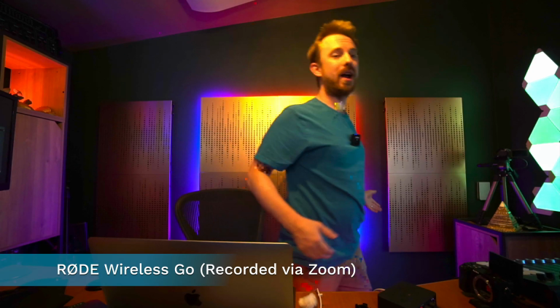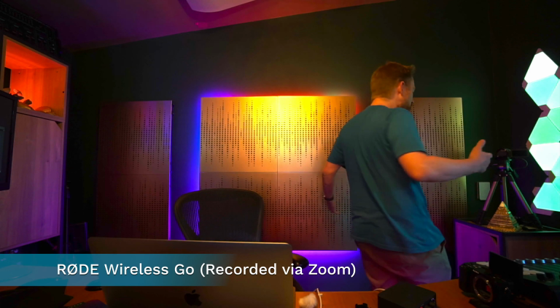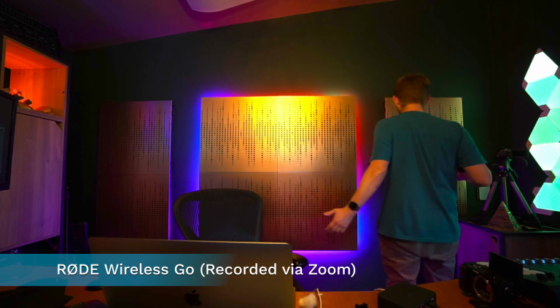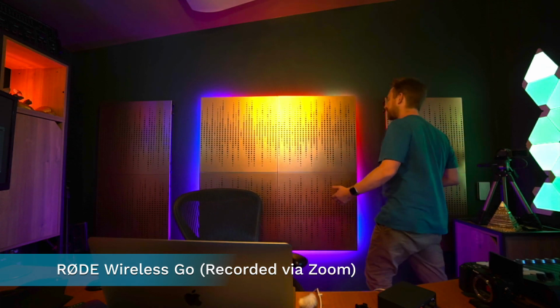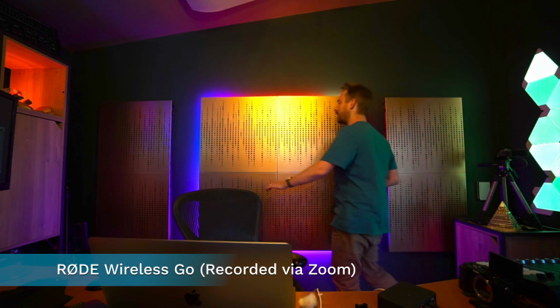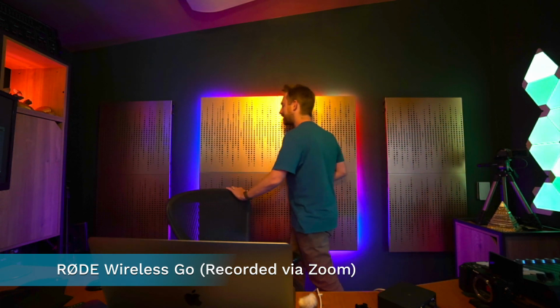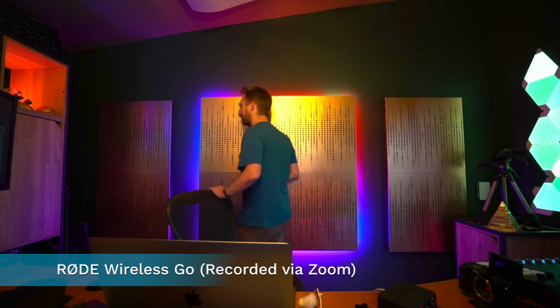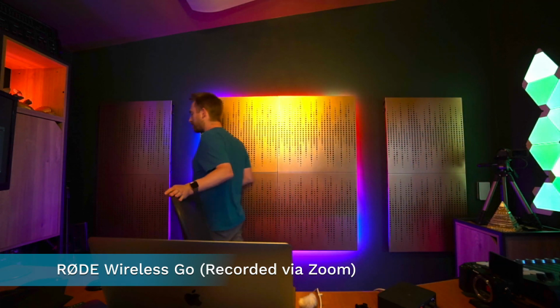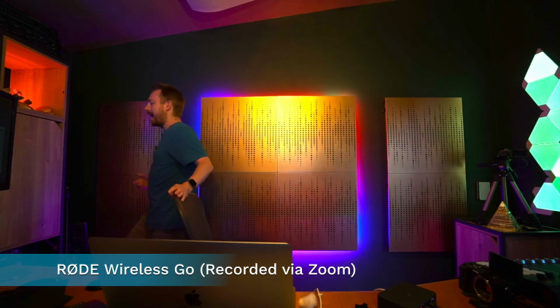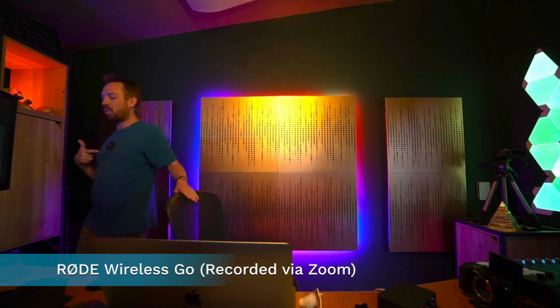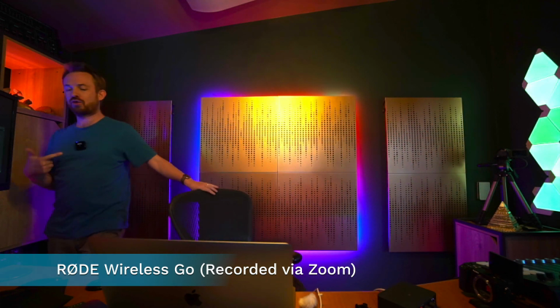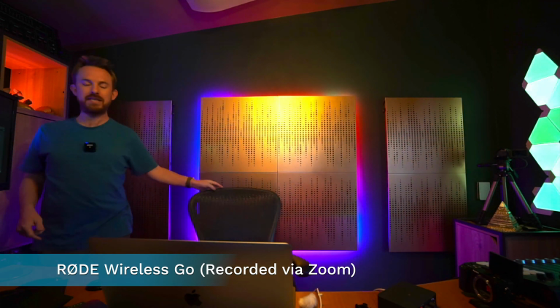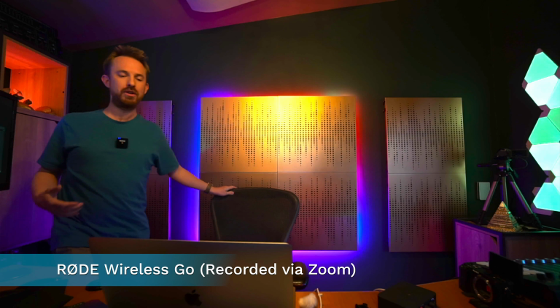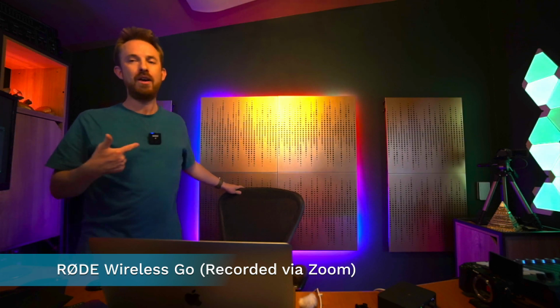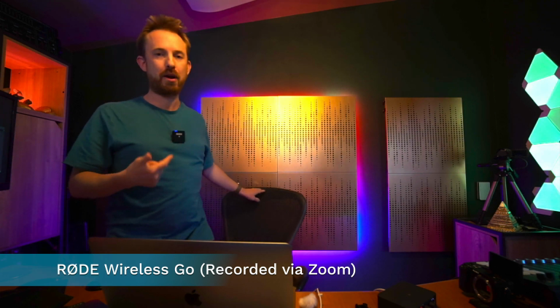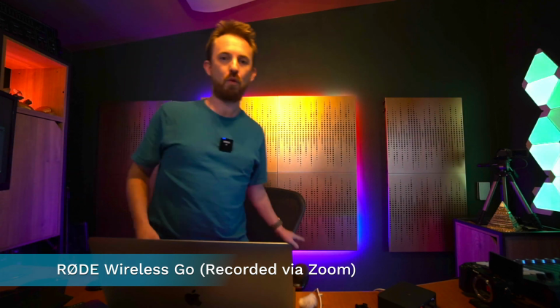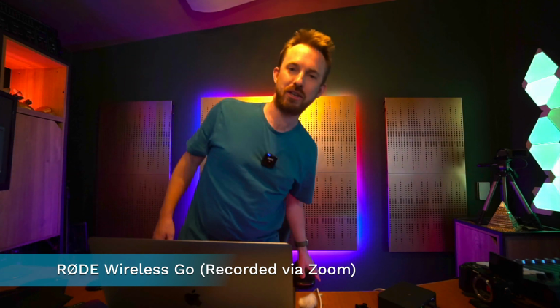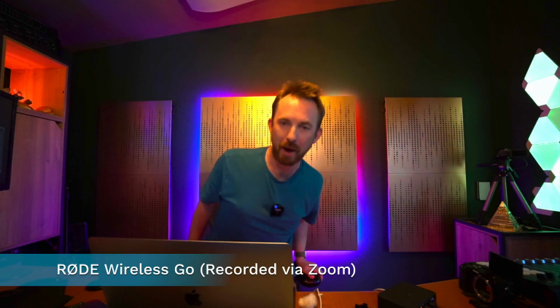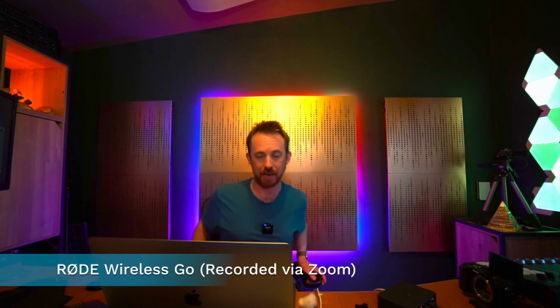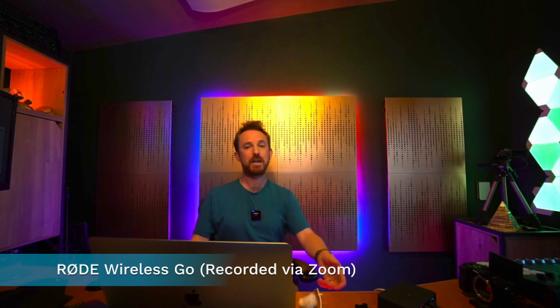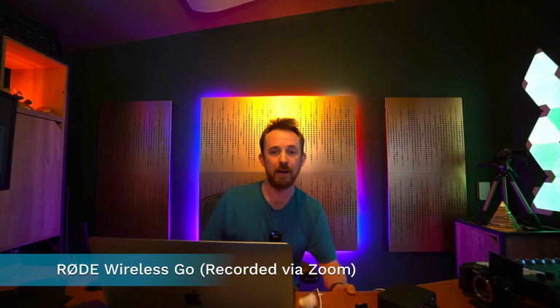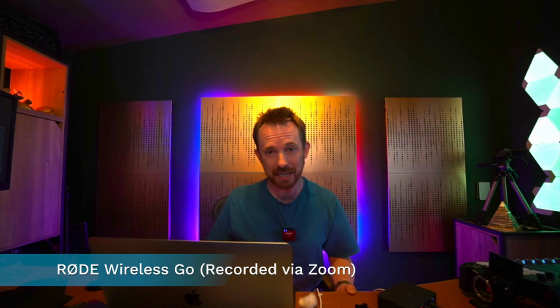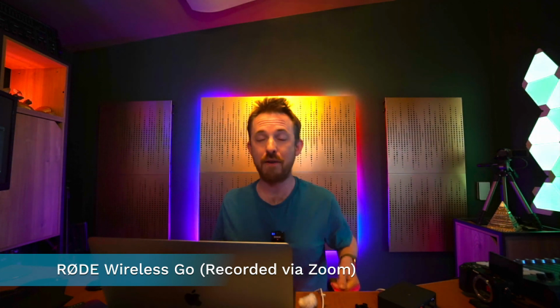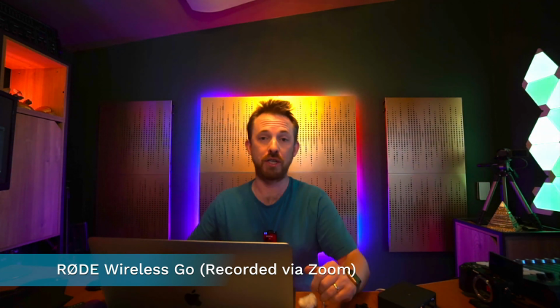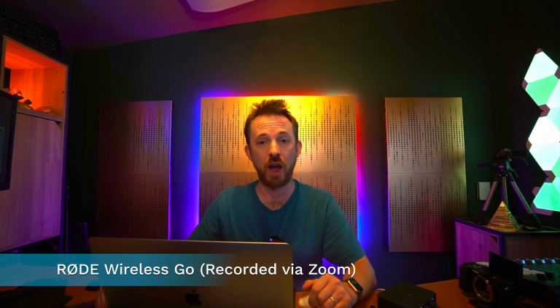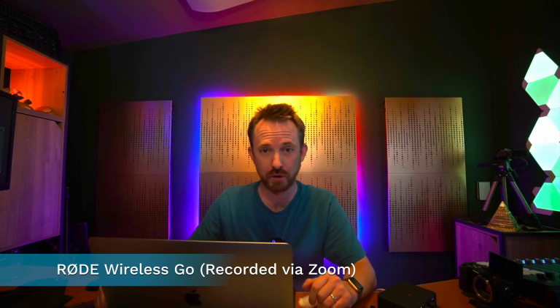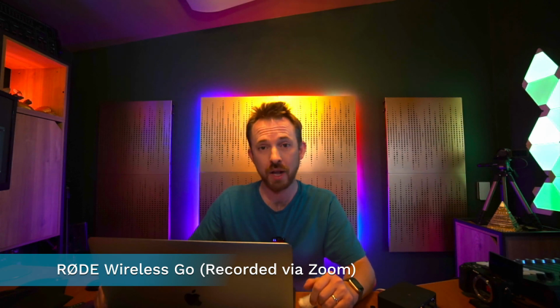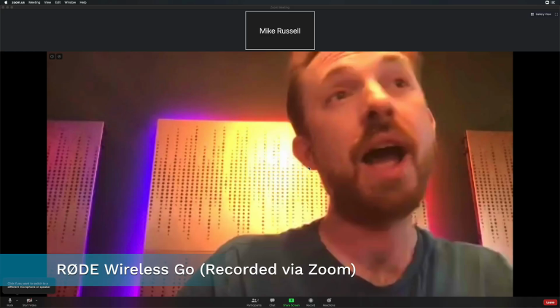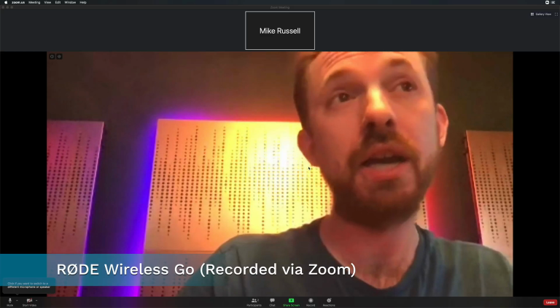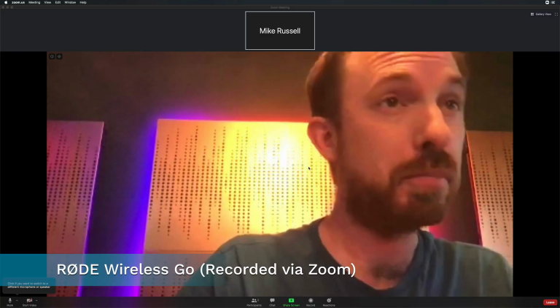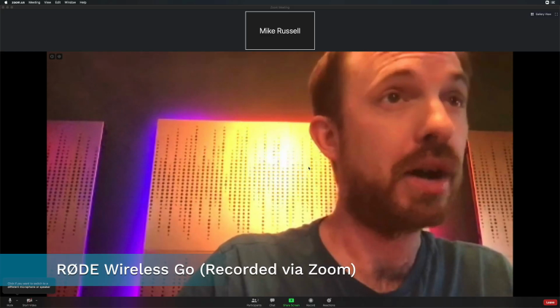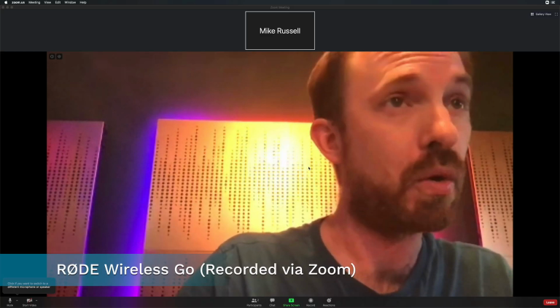And as I walk around the room, you'll notice that the voice still travels with you, as it's a wireless transmitter with a microphone right on my body. Much better, particularly if you're hosting an online conference call and looking for superior audio quality.